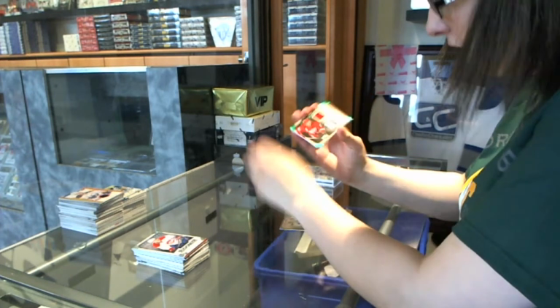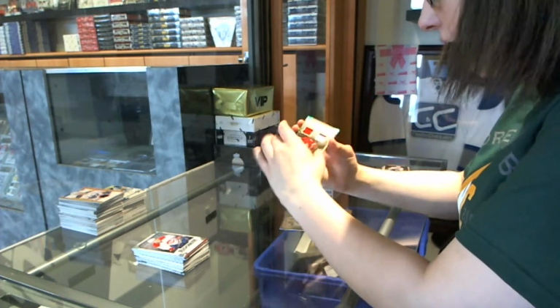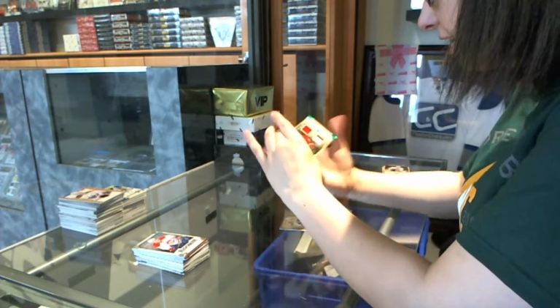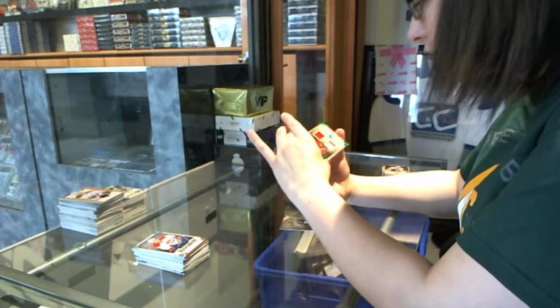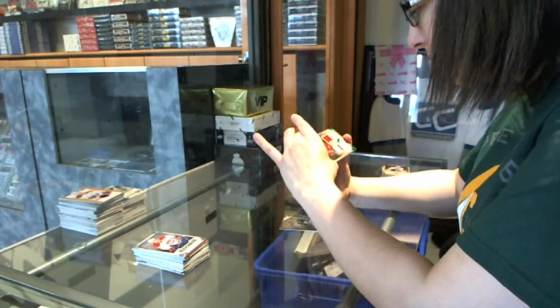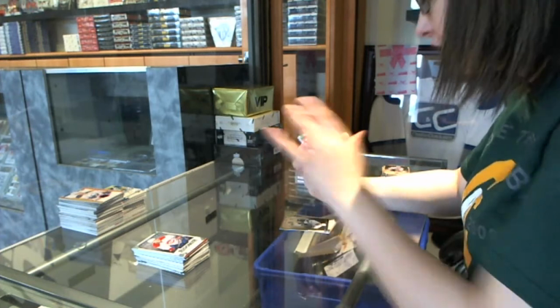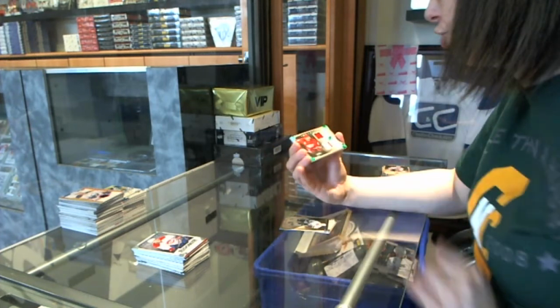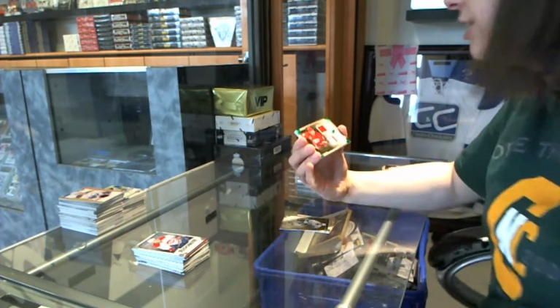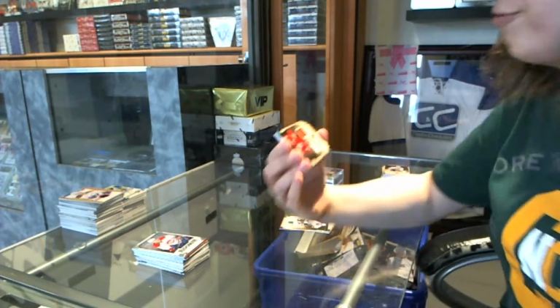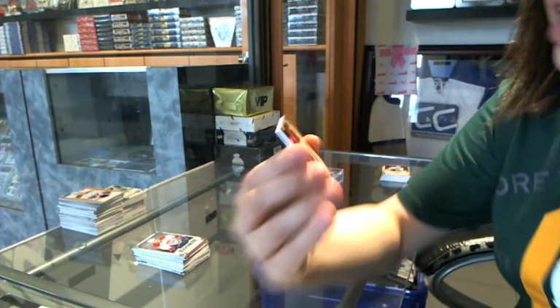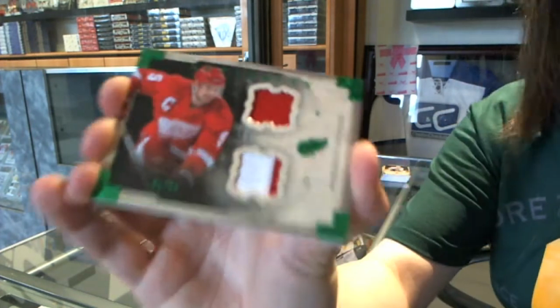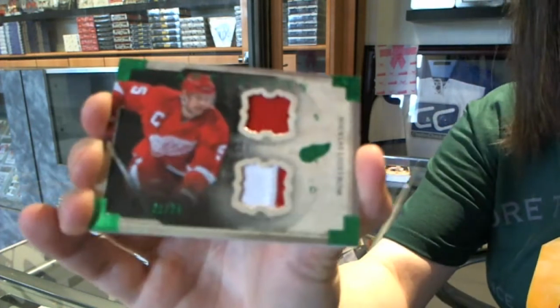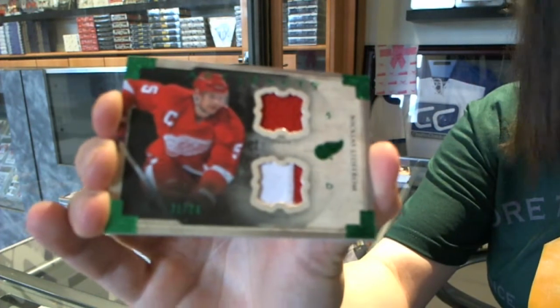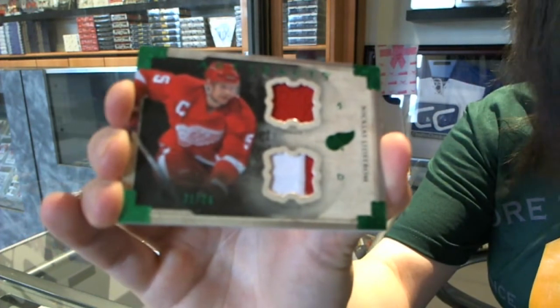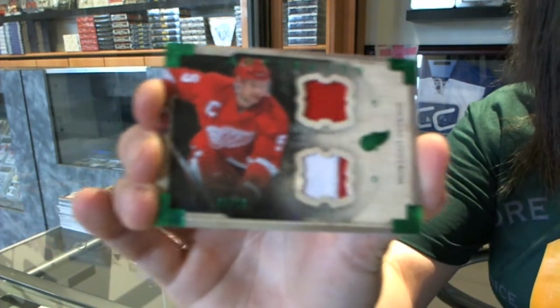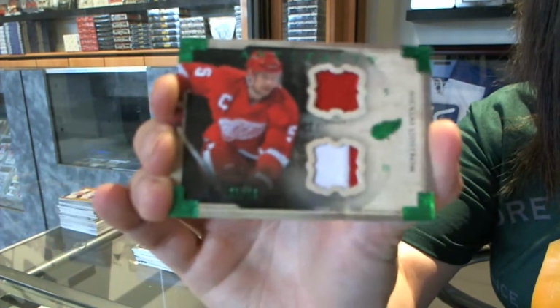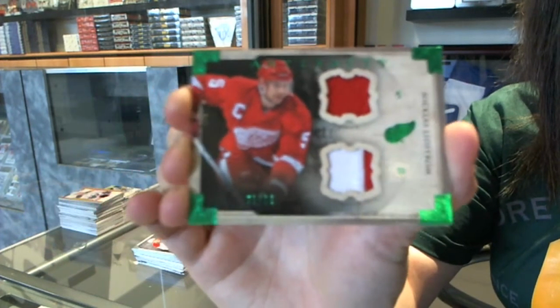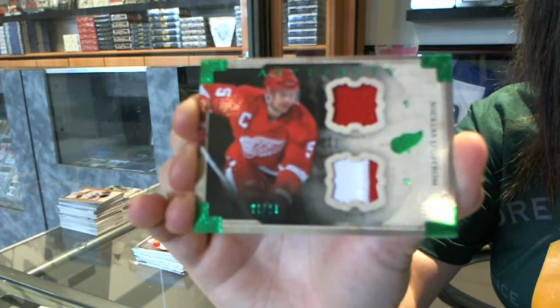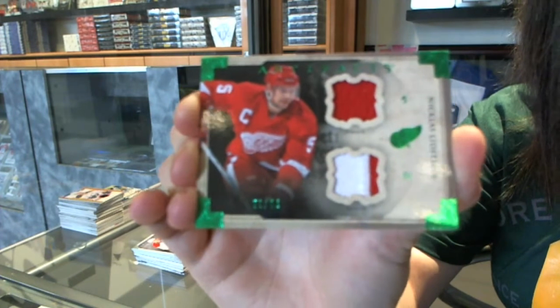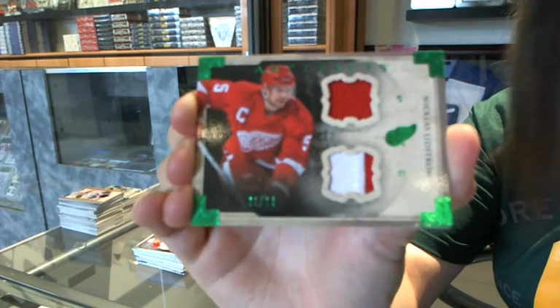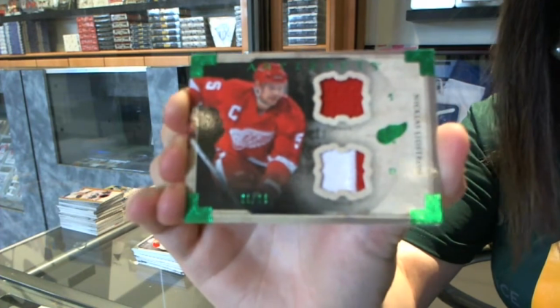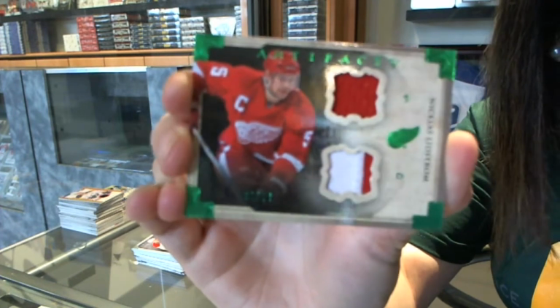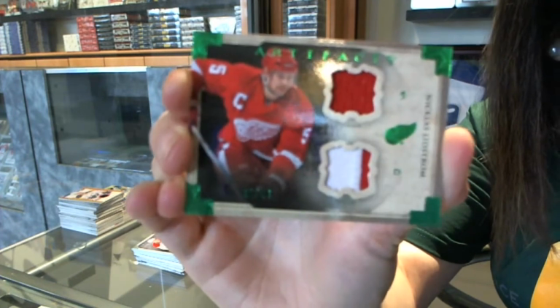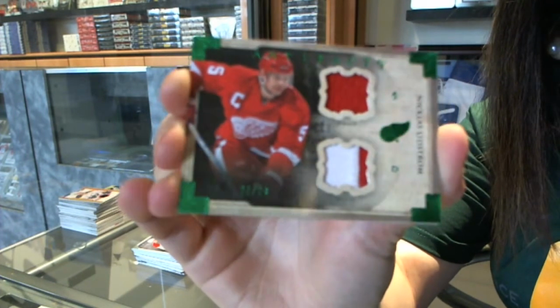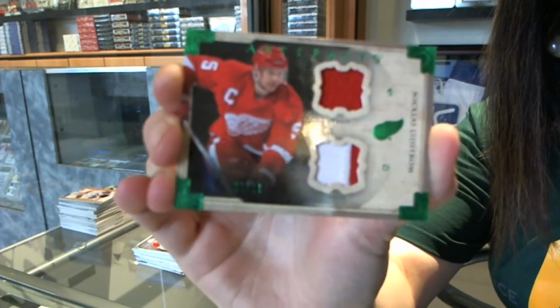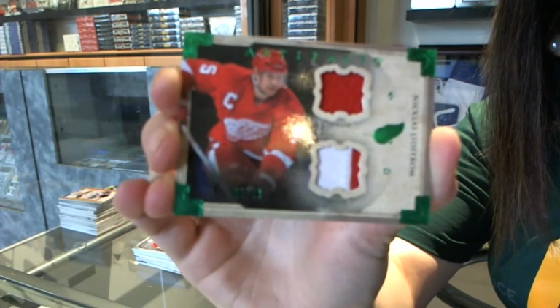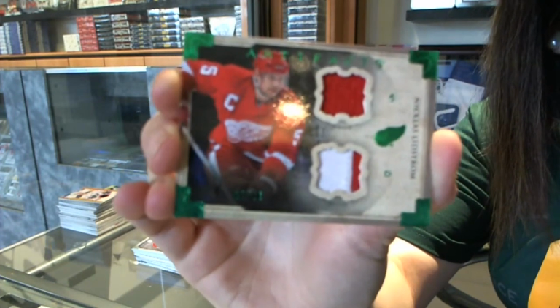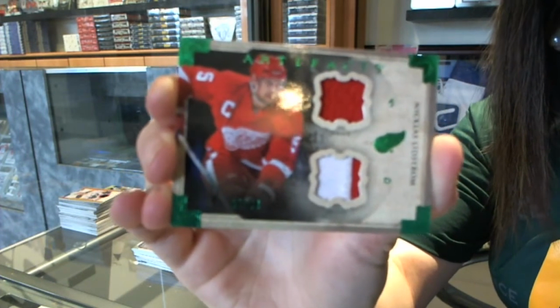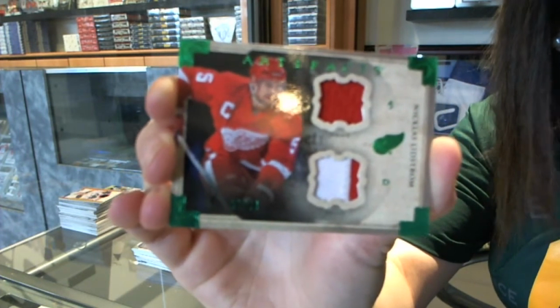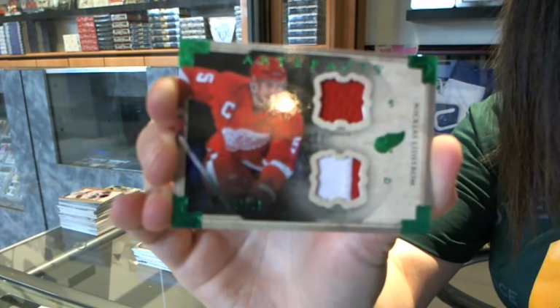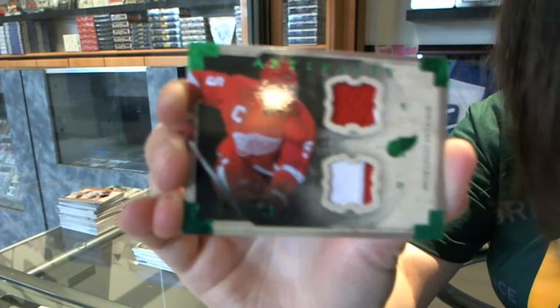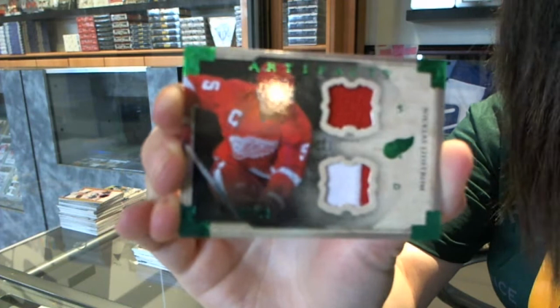I have a jersey patch numbered to 24 for the Detroit Red Wings — Nicholas Lidstrom.